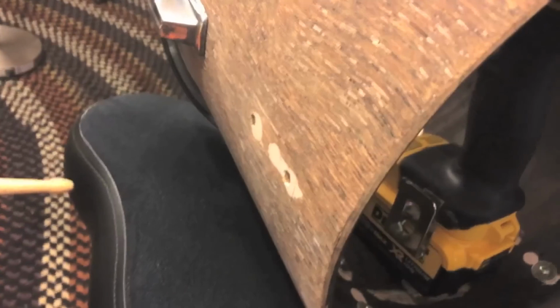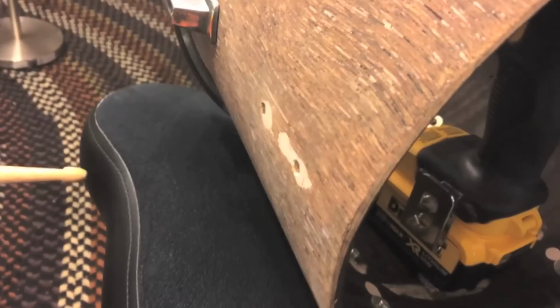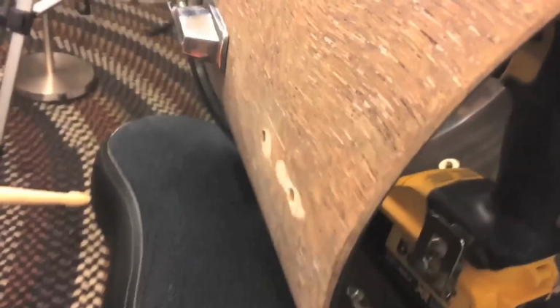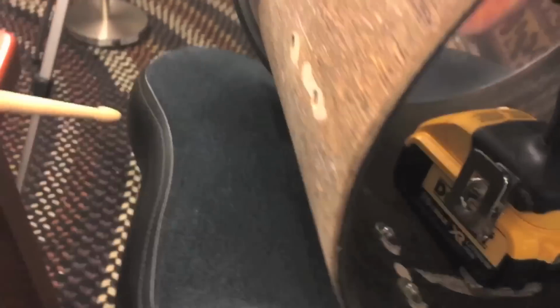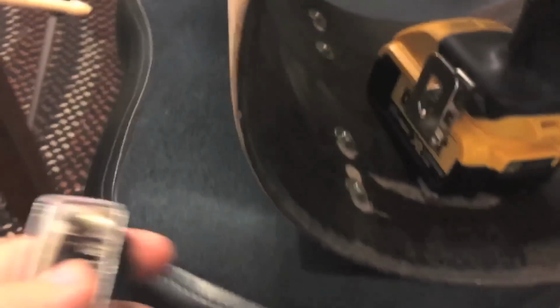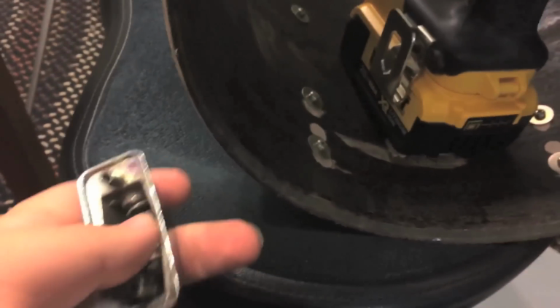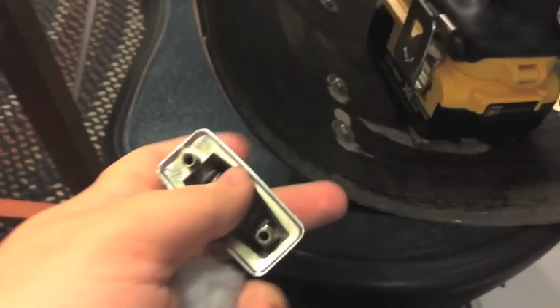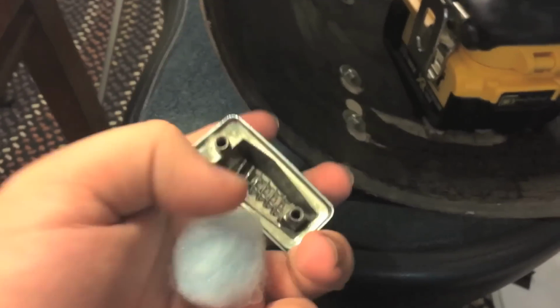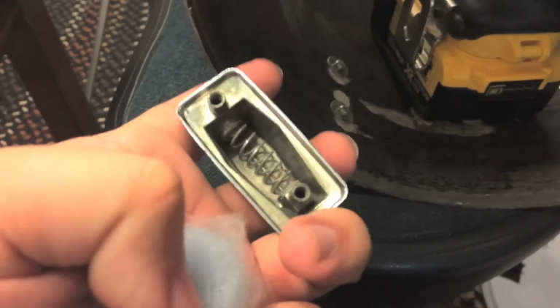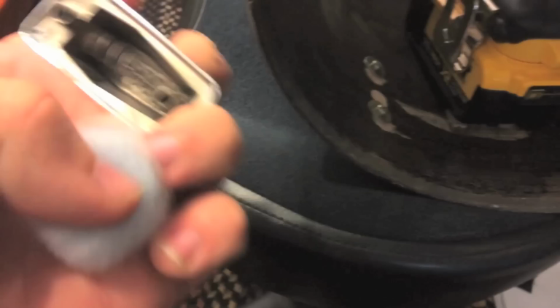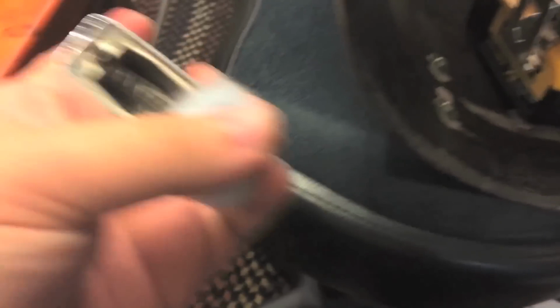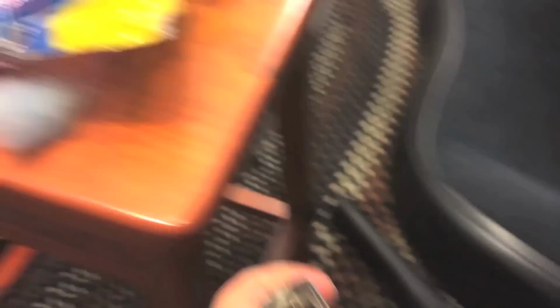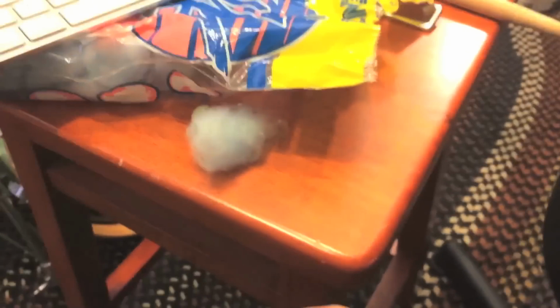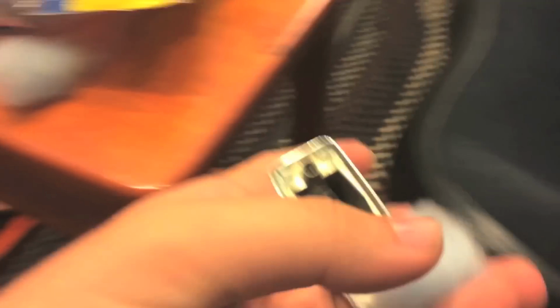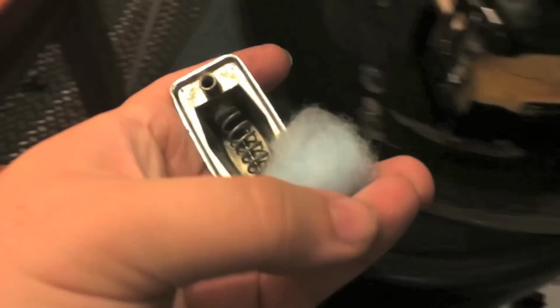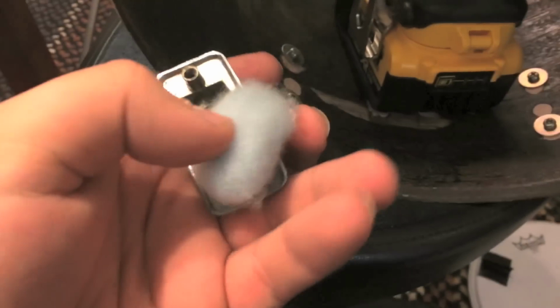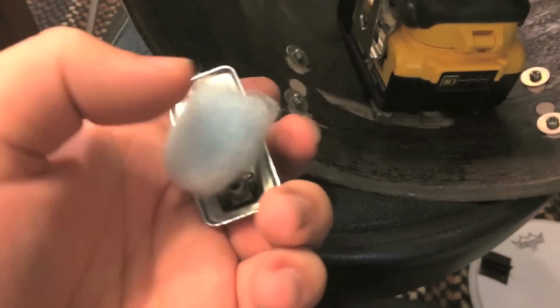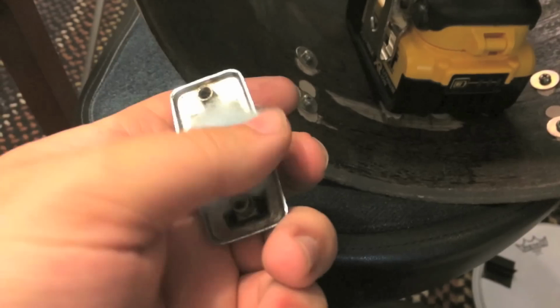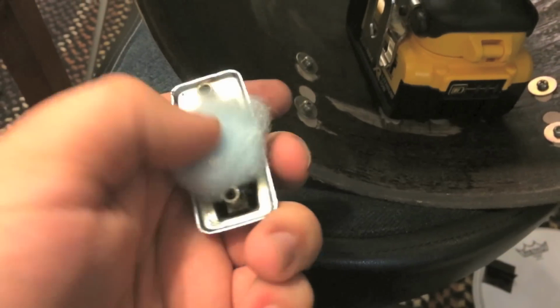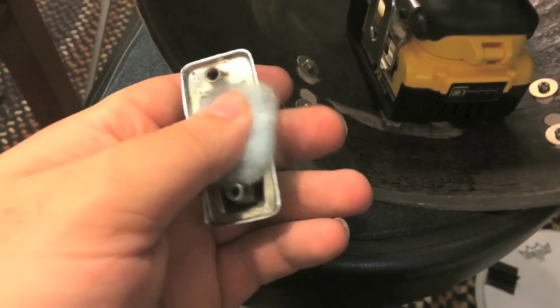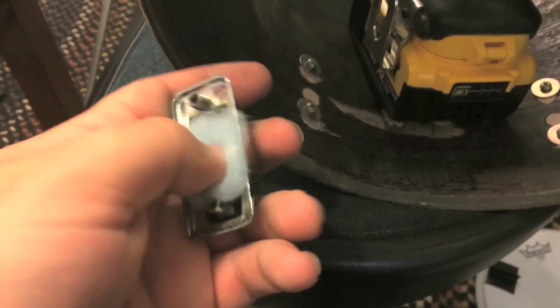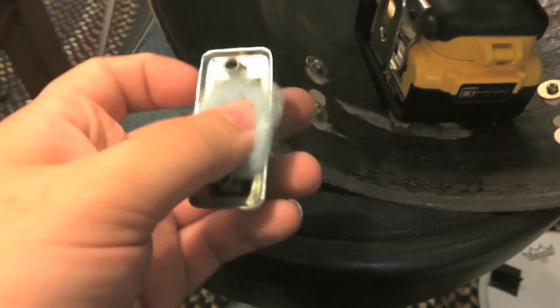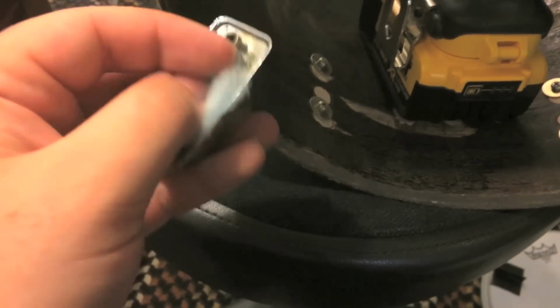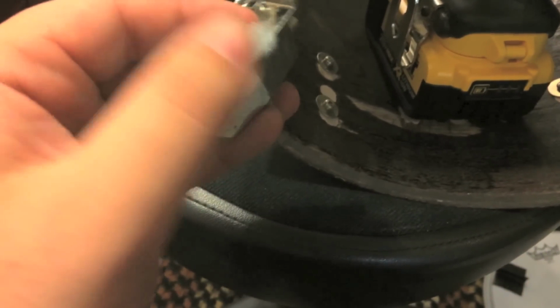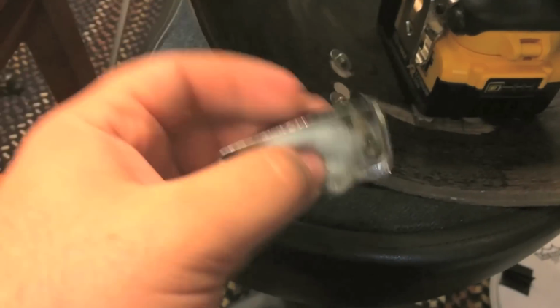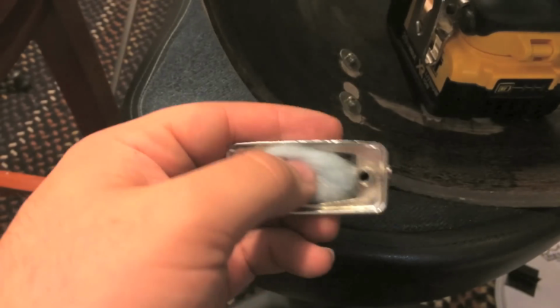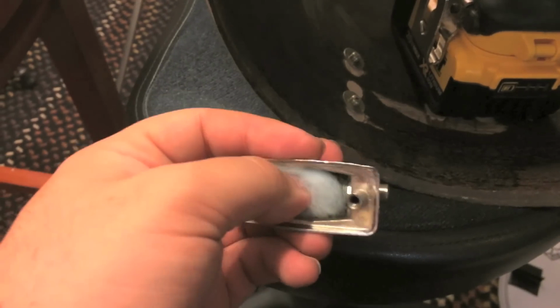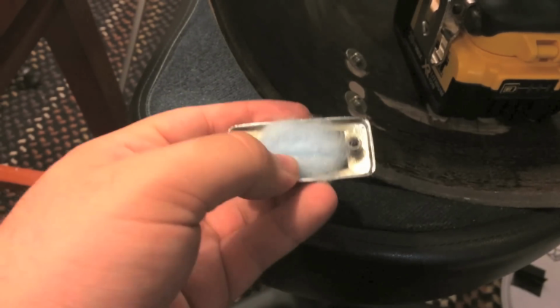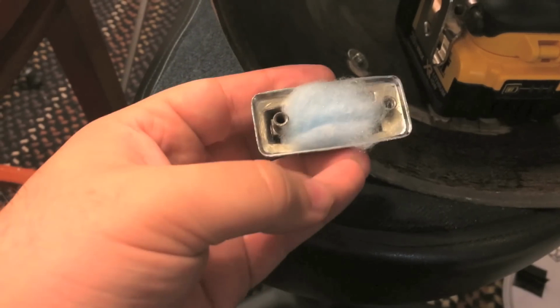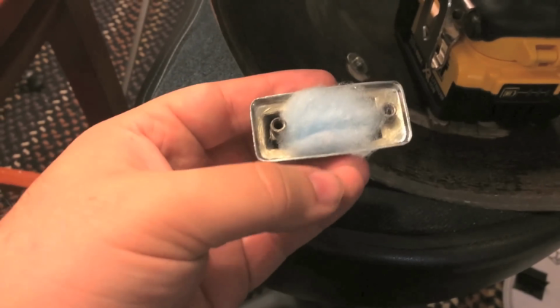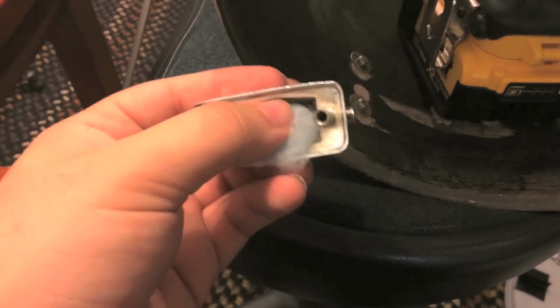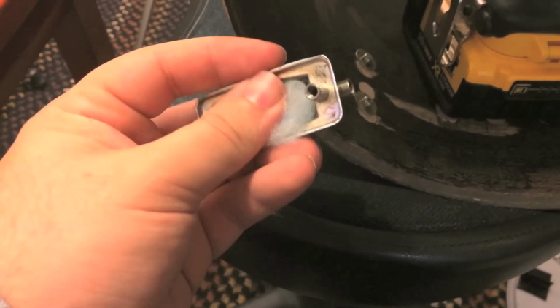I got one lug off, and I'm going to try to do this with one hand. I broke a cotton ball in half and I'm just gonna put it inside the lug like so, and then put it back on.